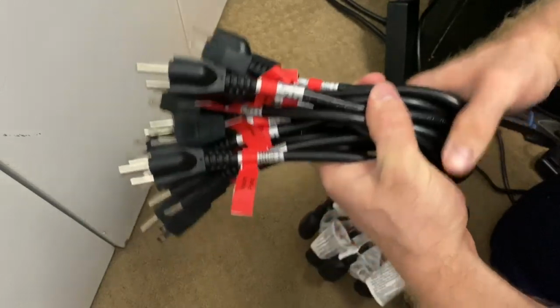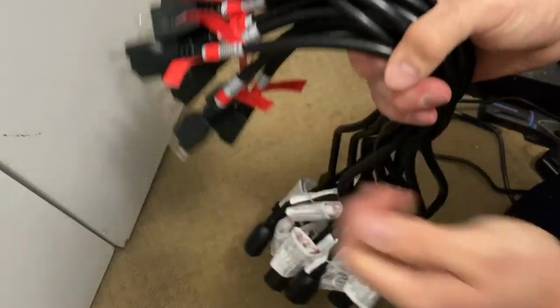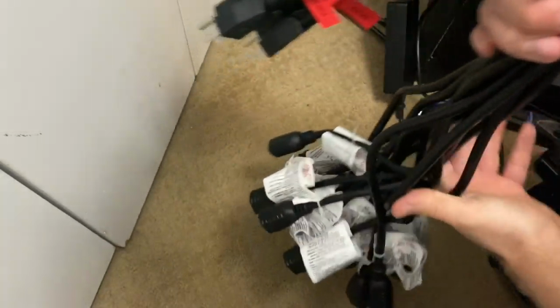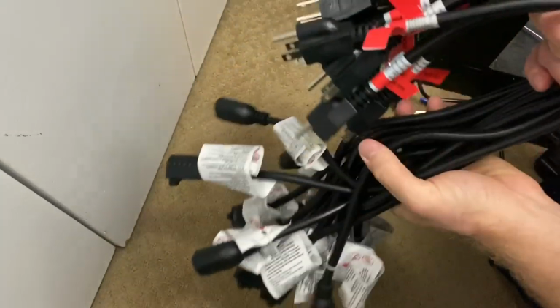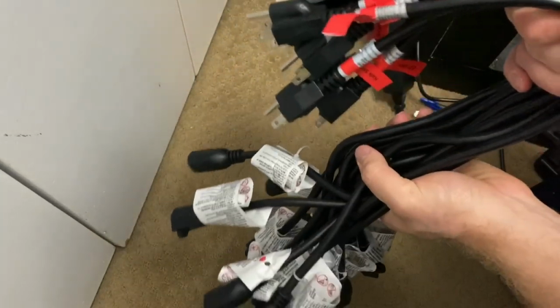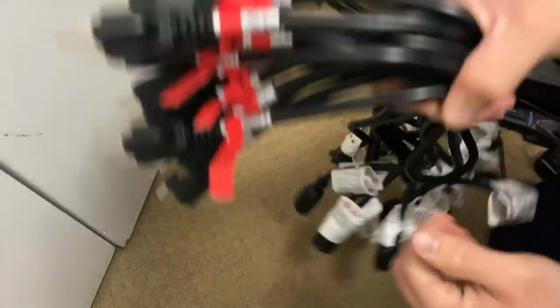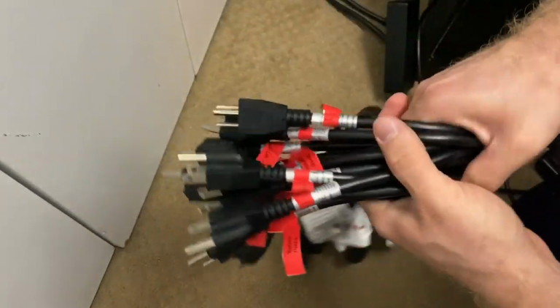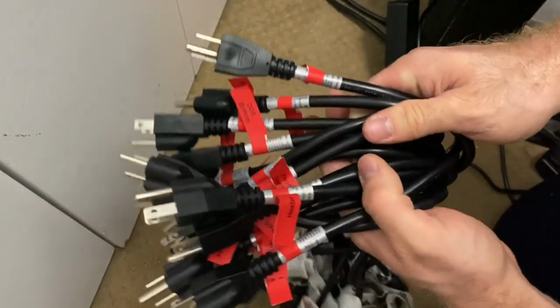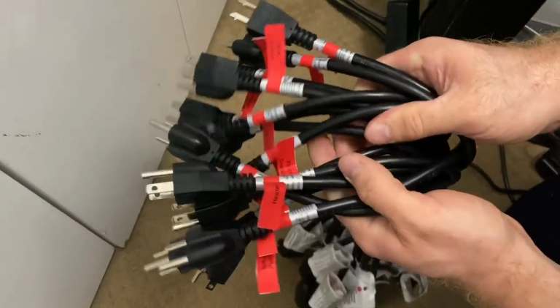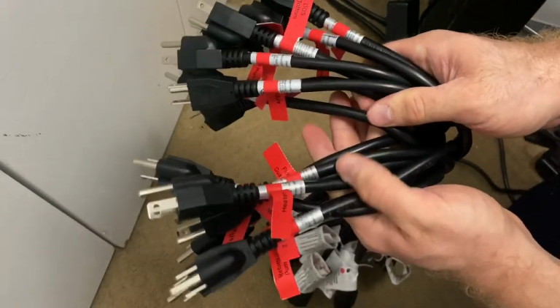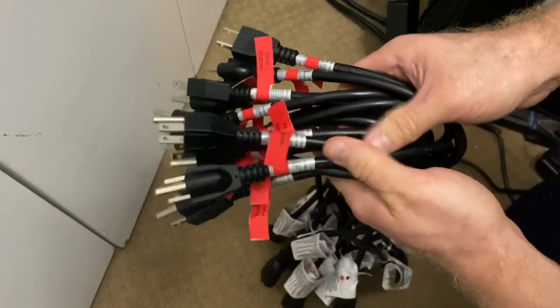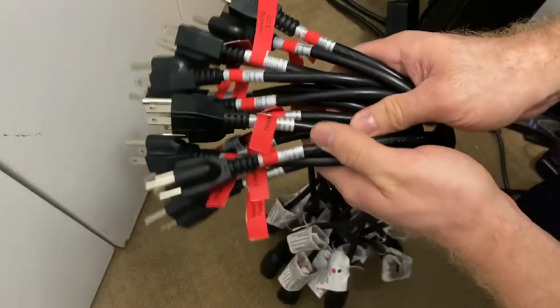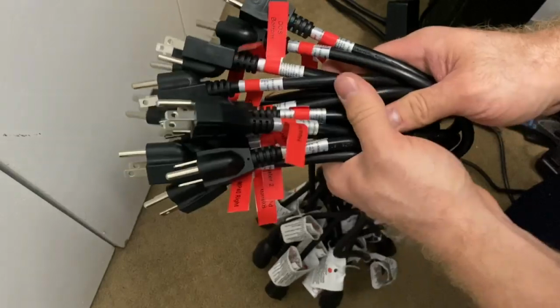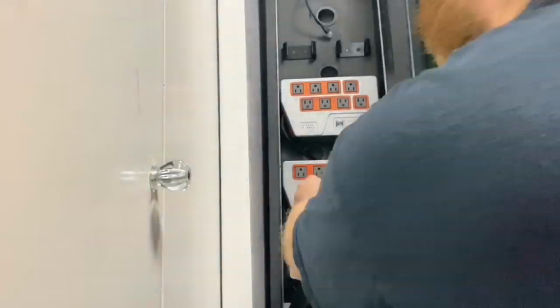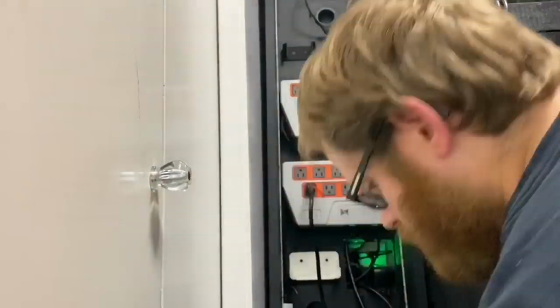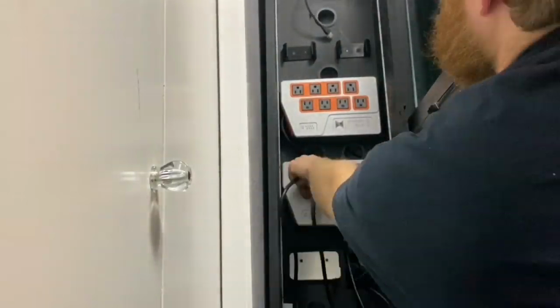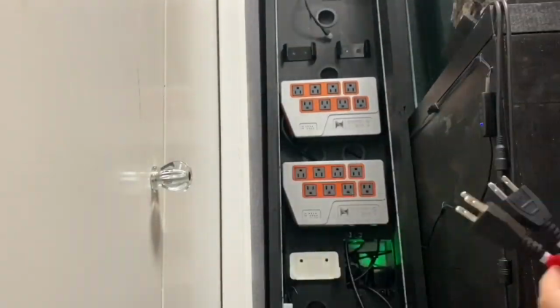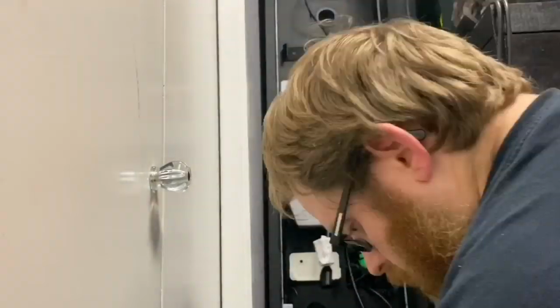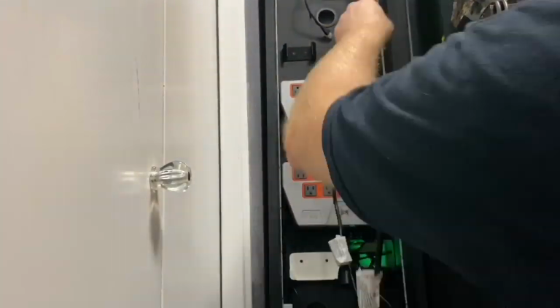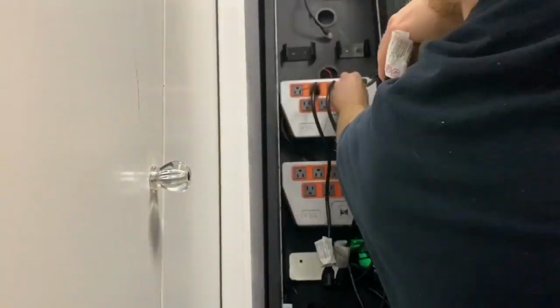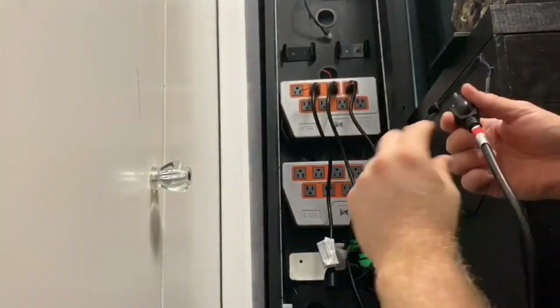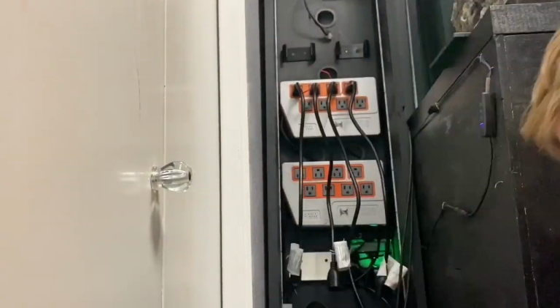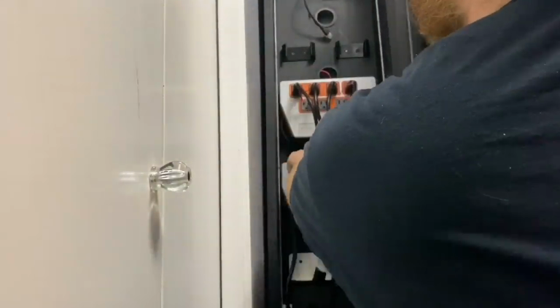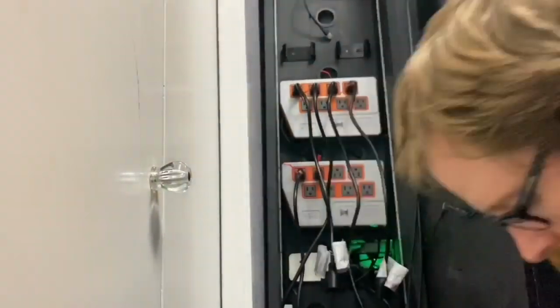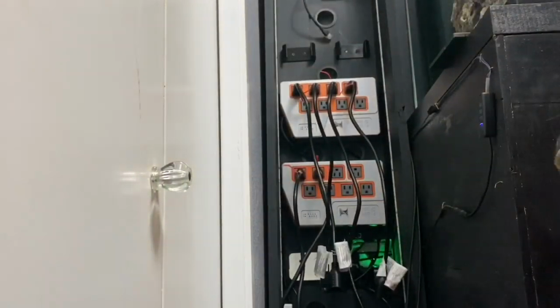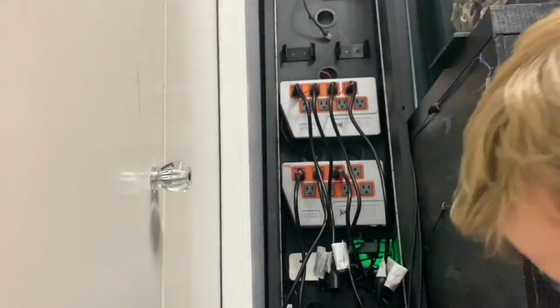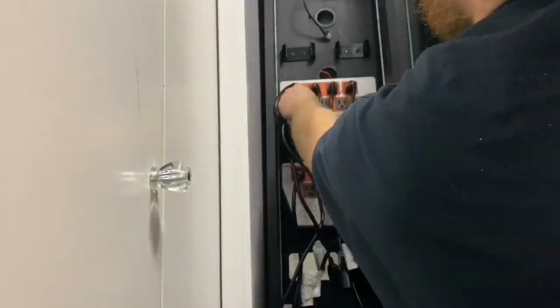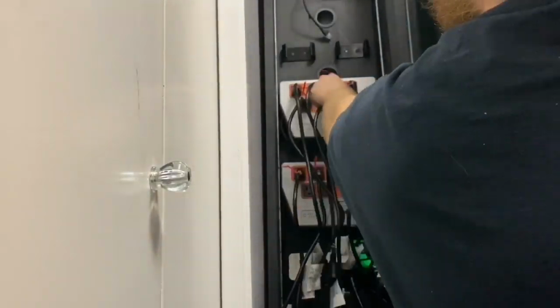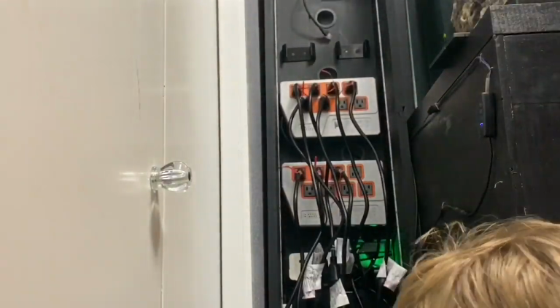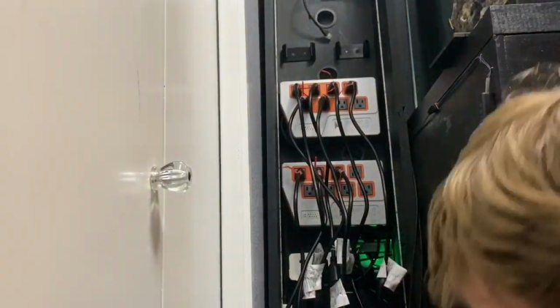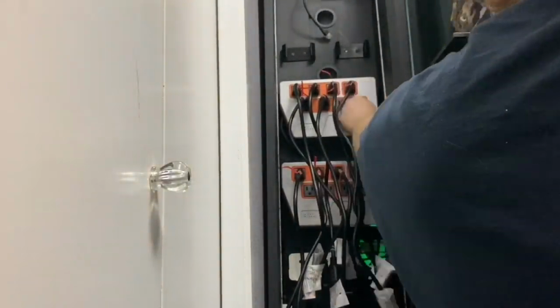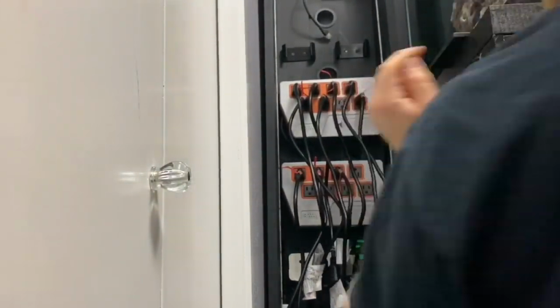We are done with these — everything is labeled. Now it's time to get everything set by plugging in the cords just to kind of get a feel for how it is going to look.